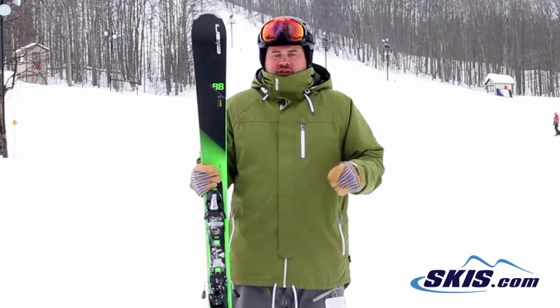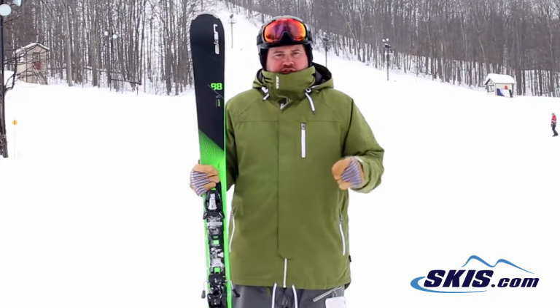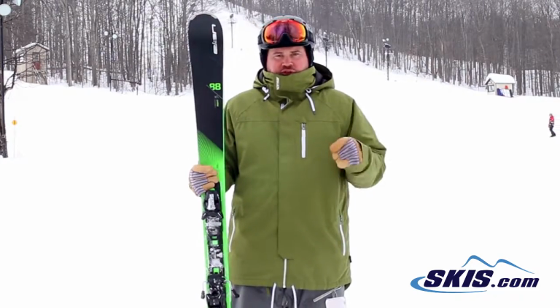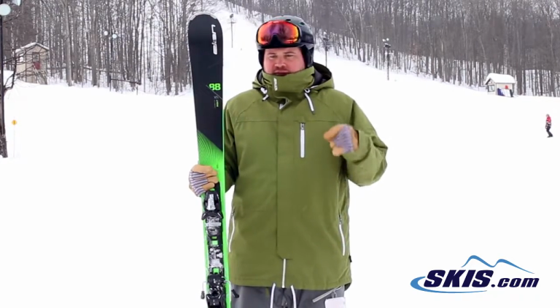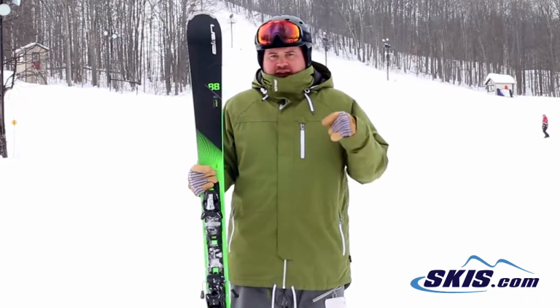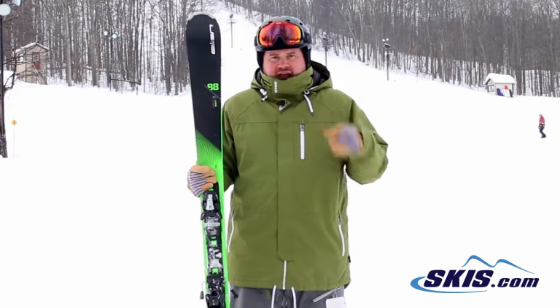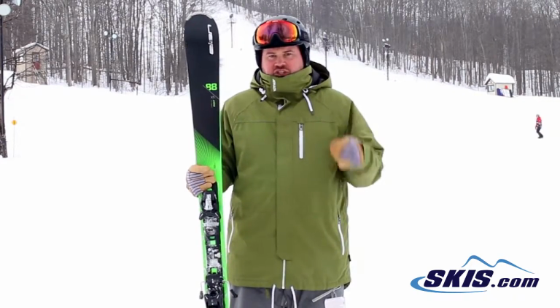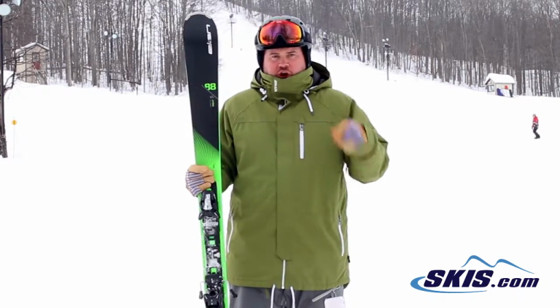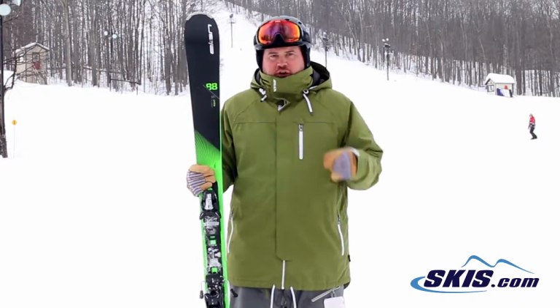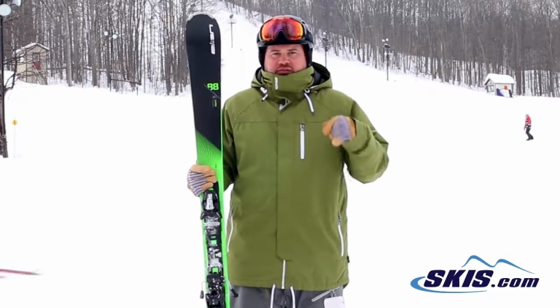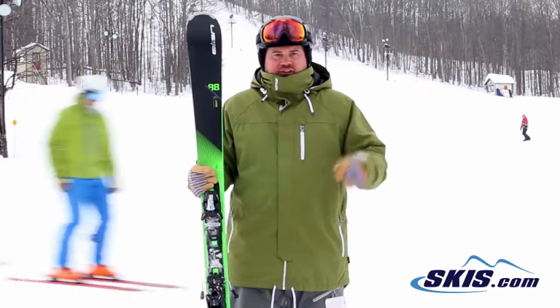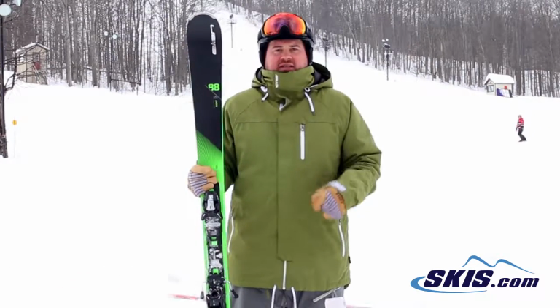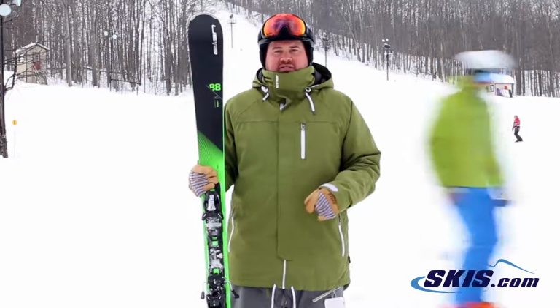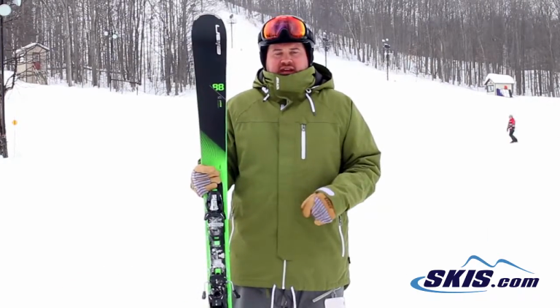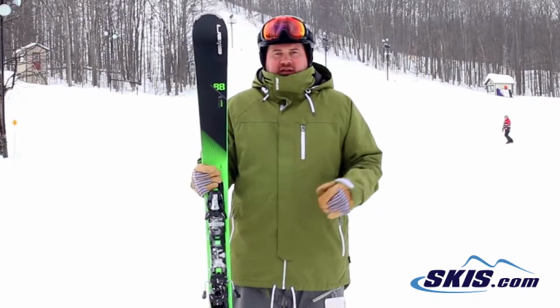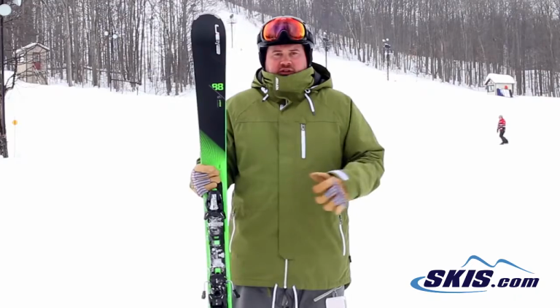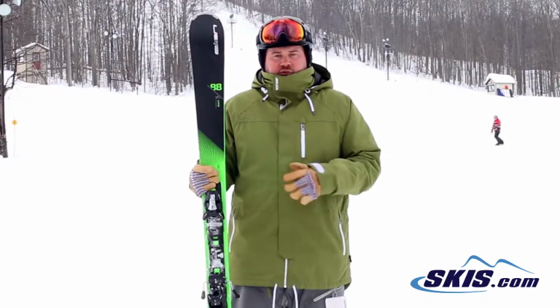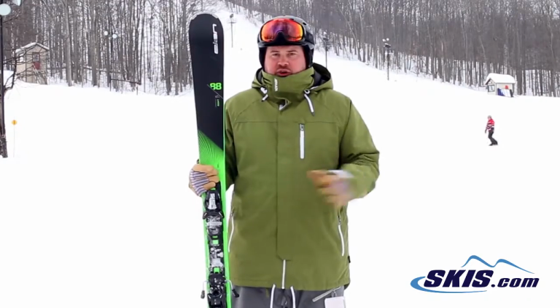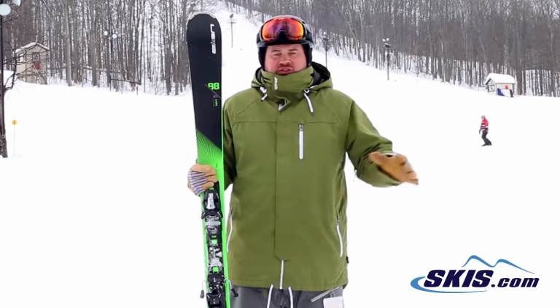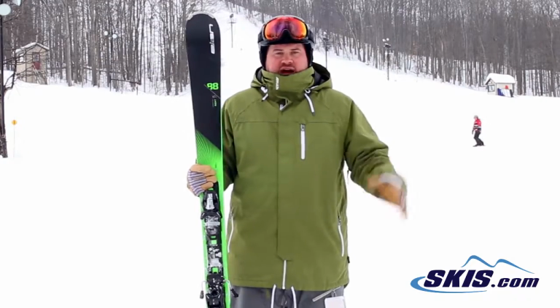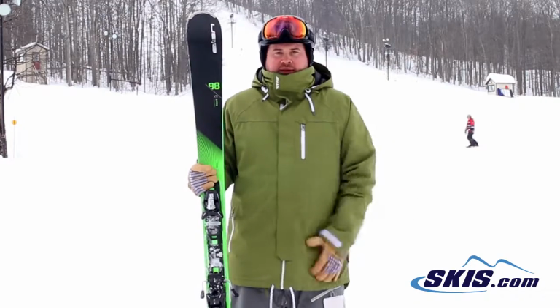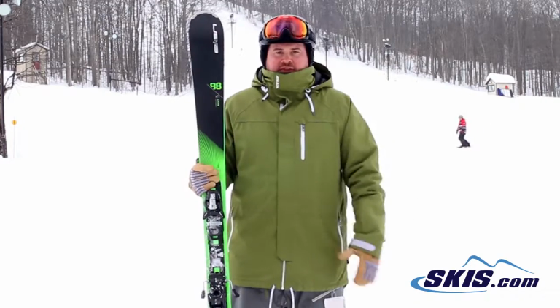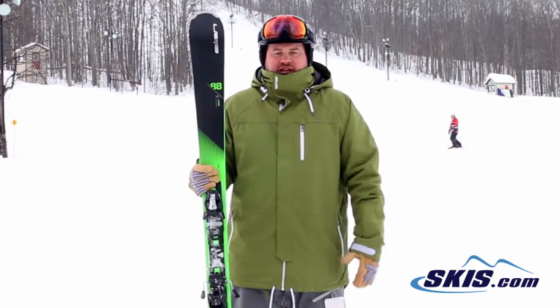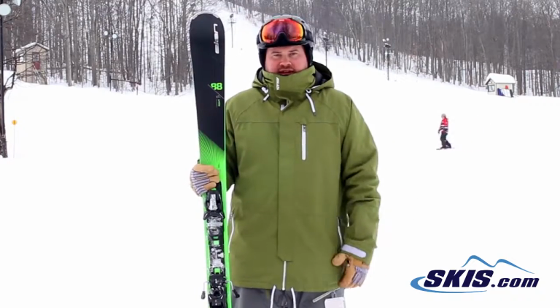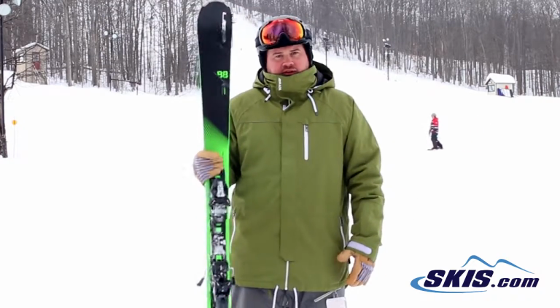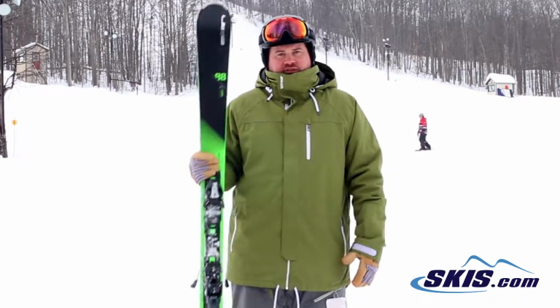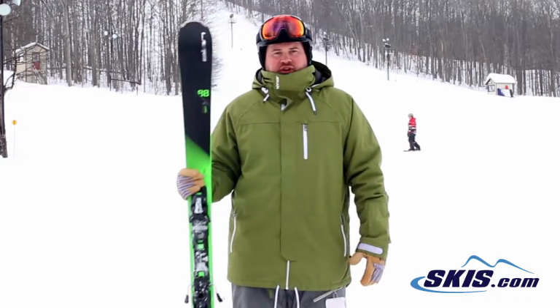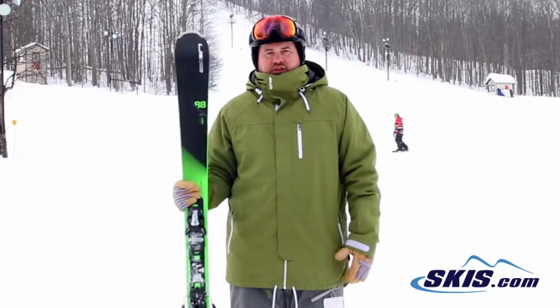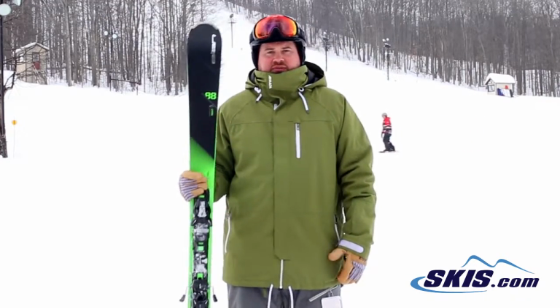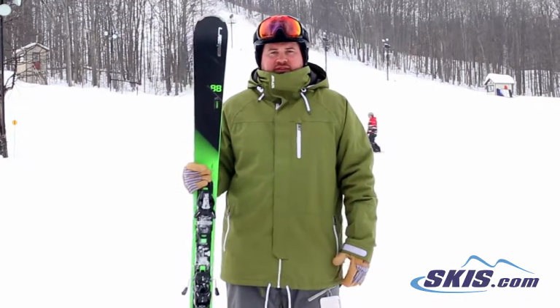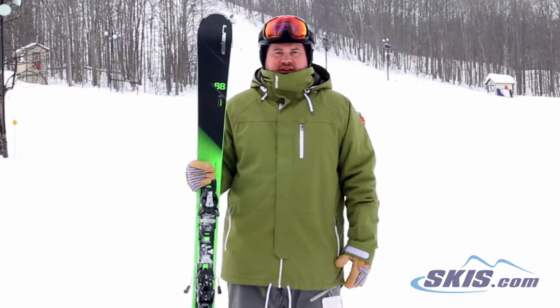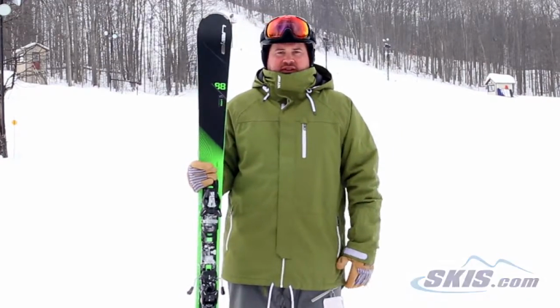So if you're just looking for that edgy, carvy, fast ski to really just dominate the front side of the hill, this is a great choice. 5 out of 5 stars.